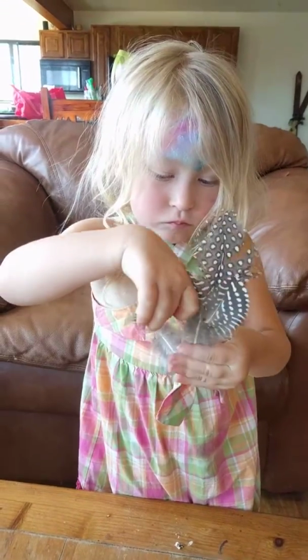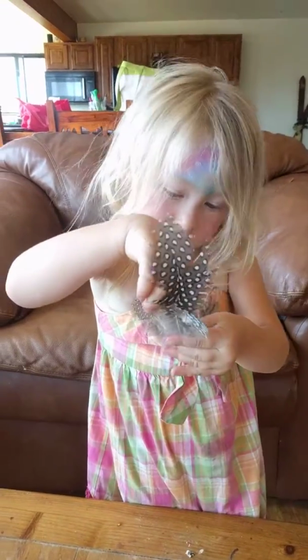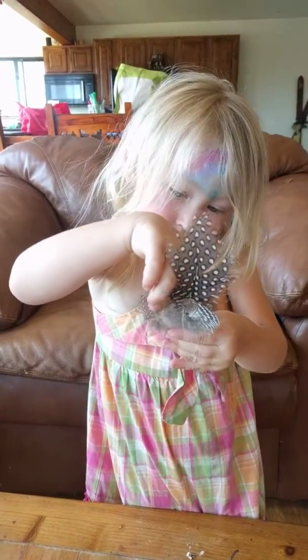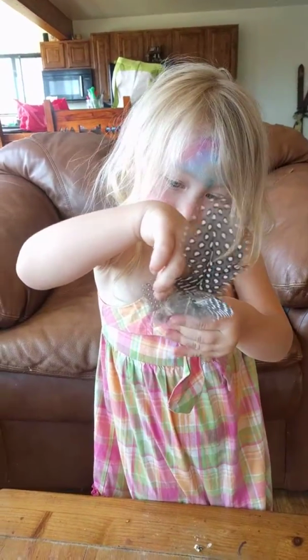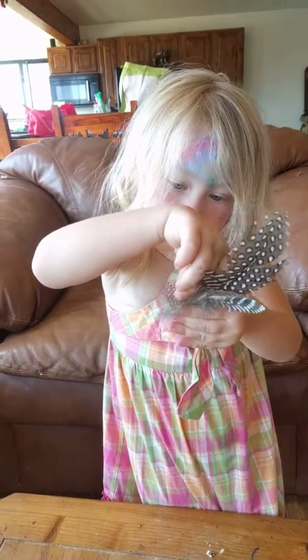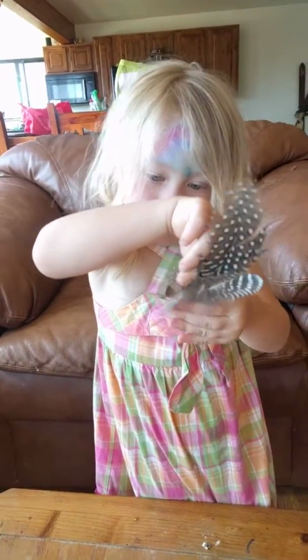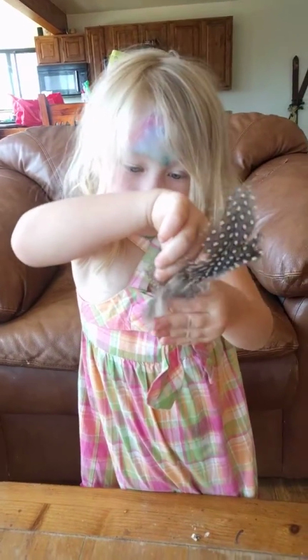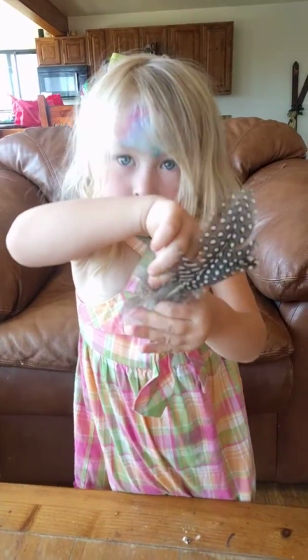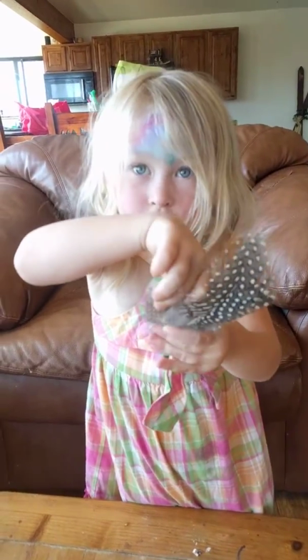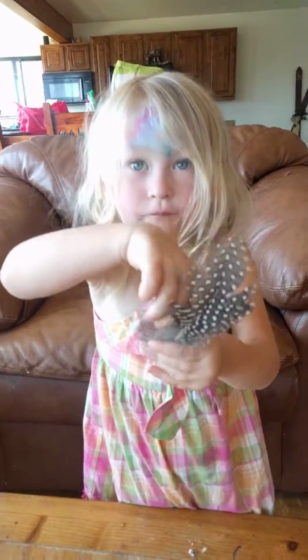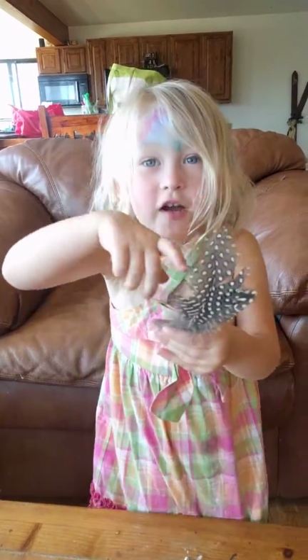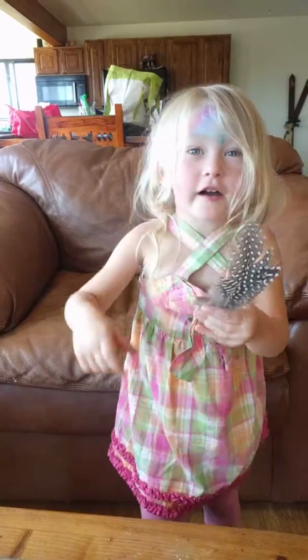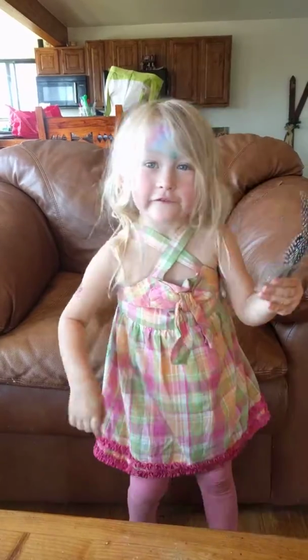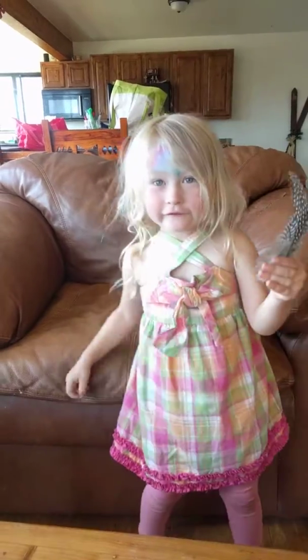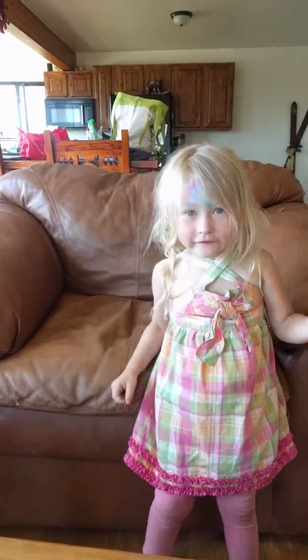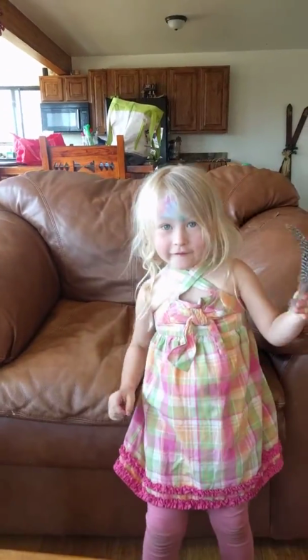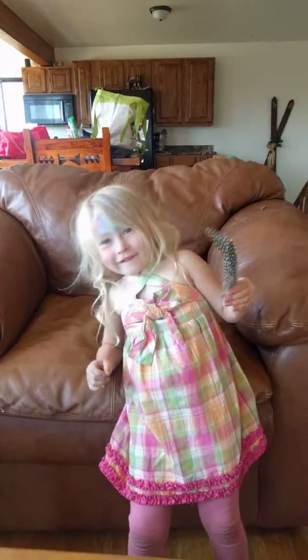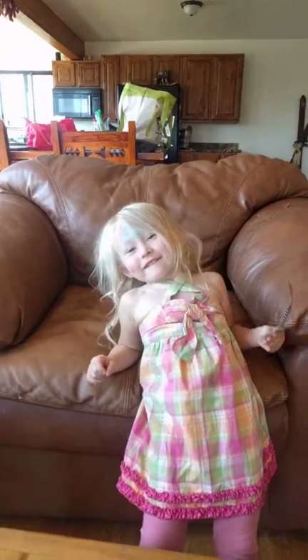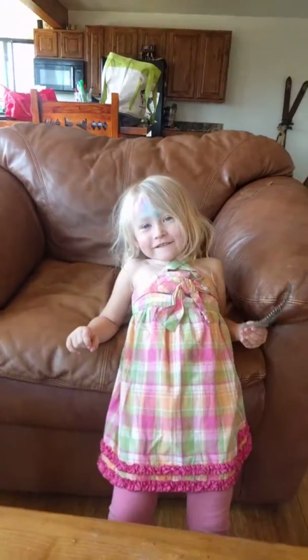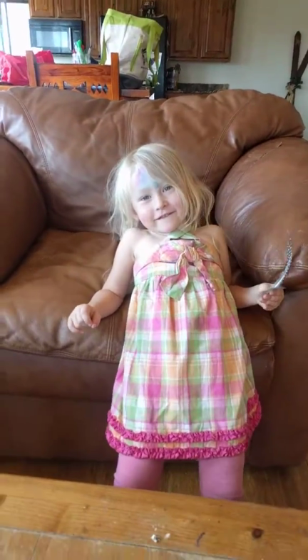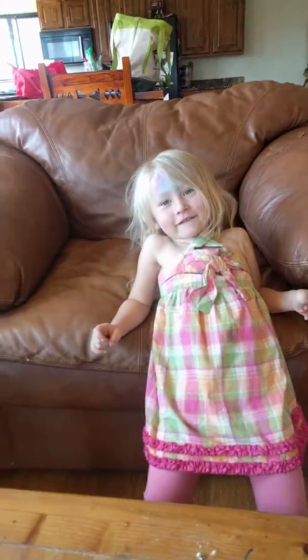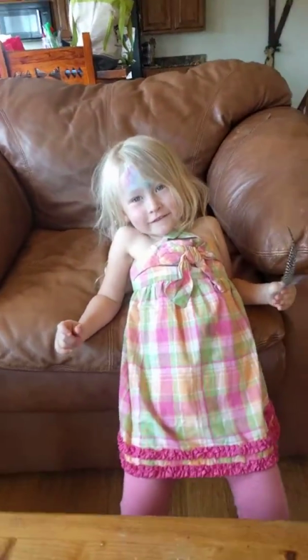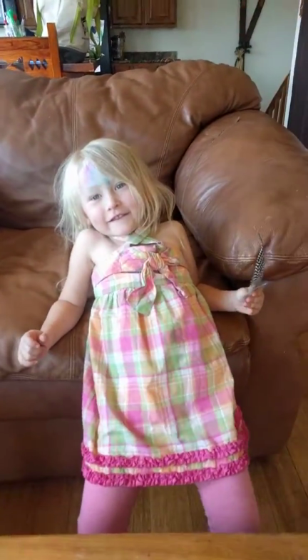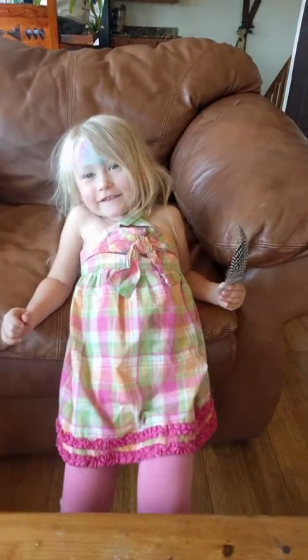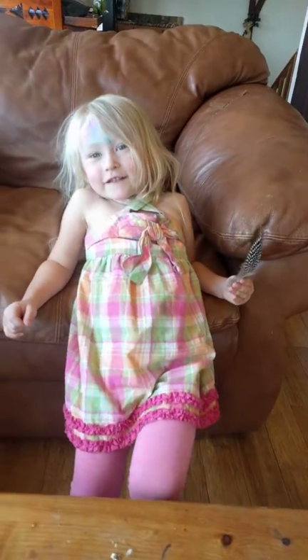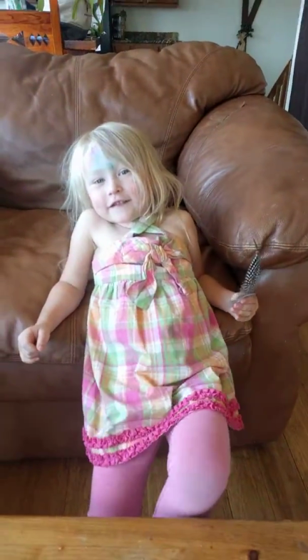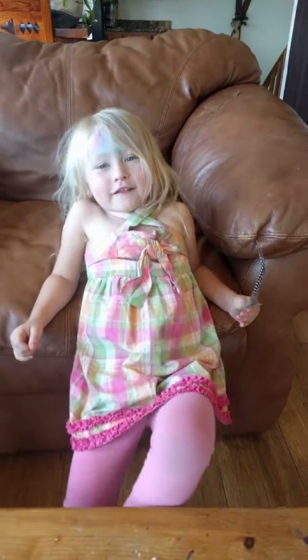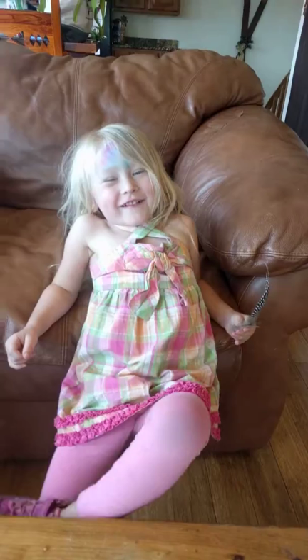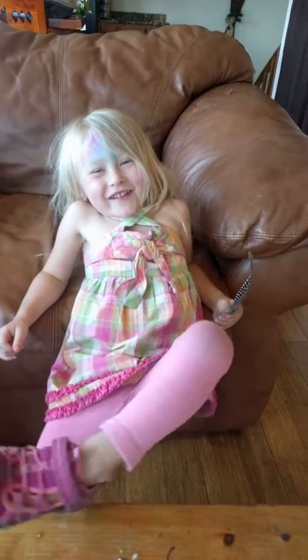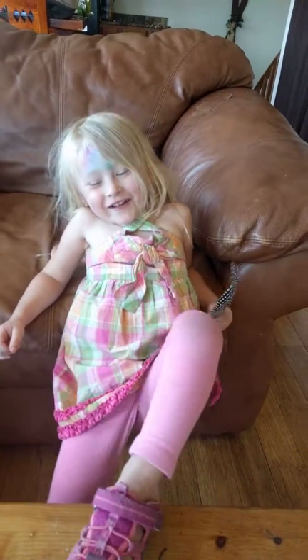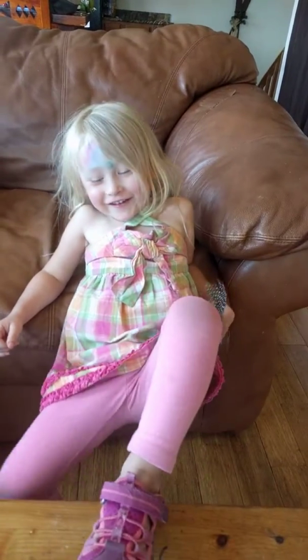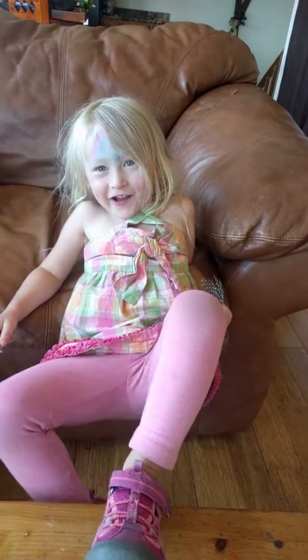What kind of sound does a guinea fowl make? Wah! Probably. Say thank you, Auntie Gretchen. Thank you, Auntie Gretchen.